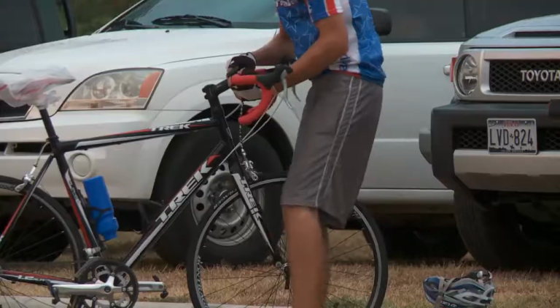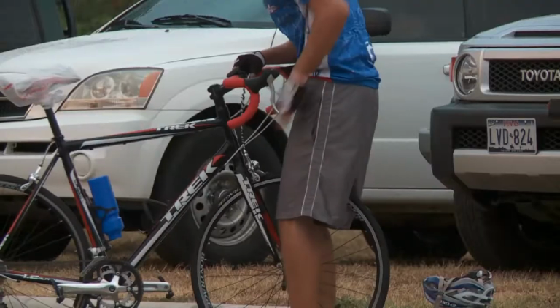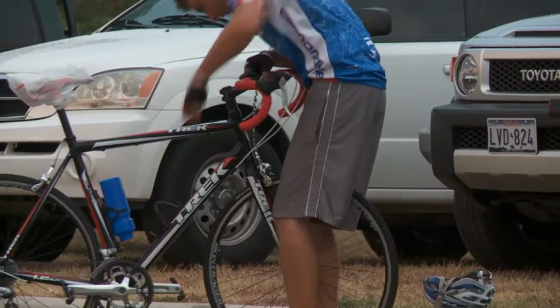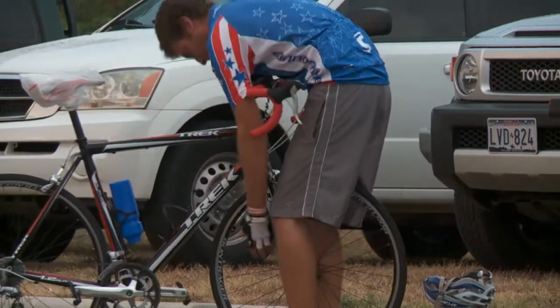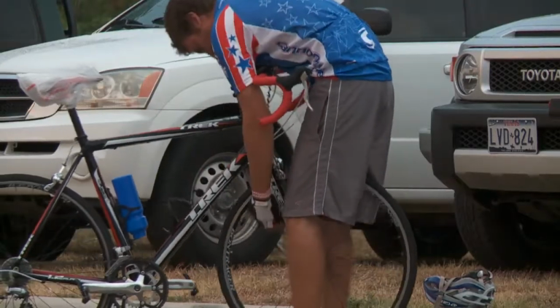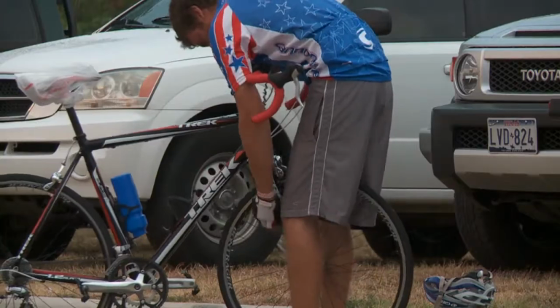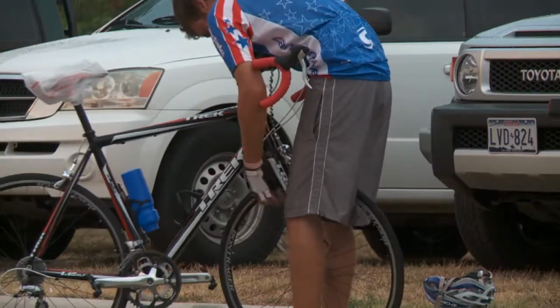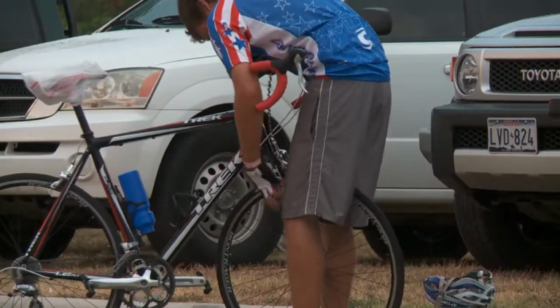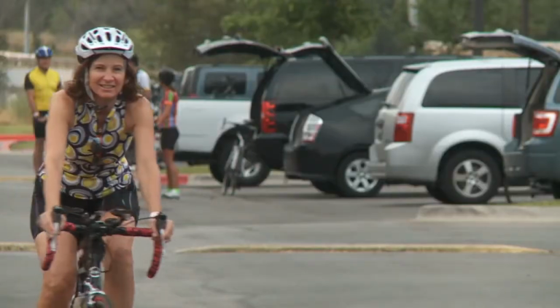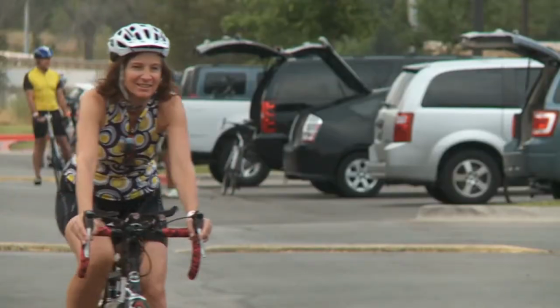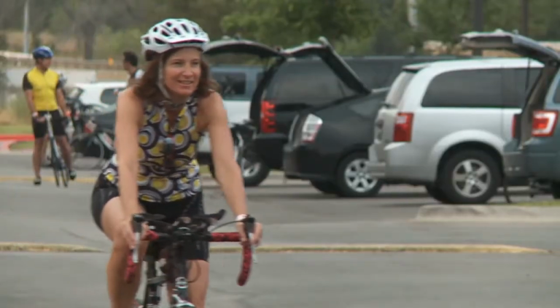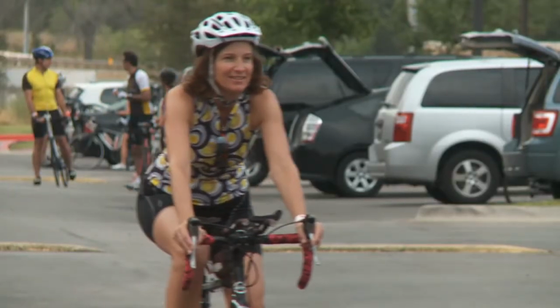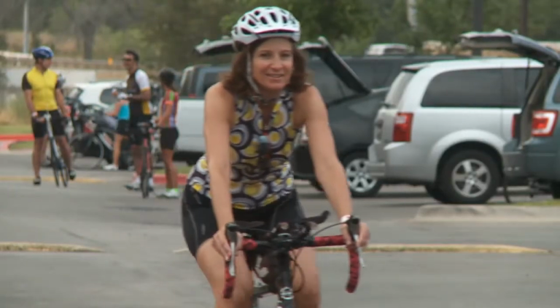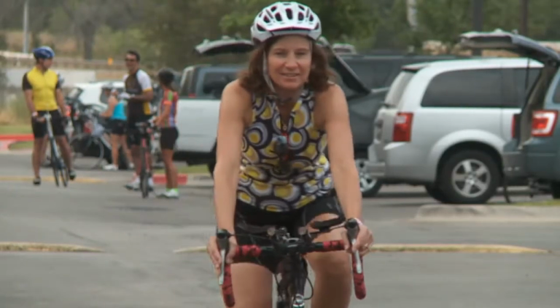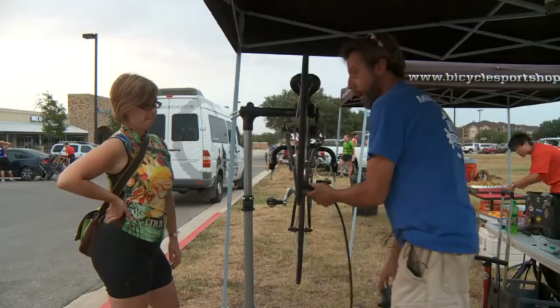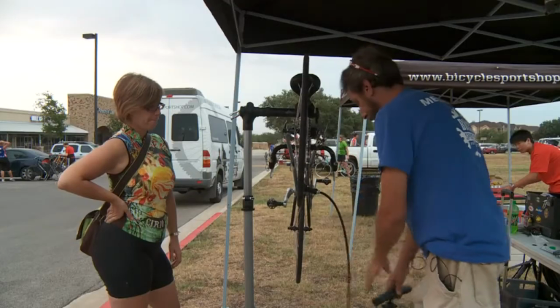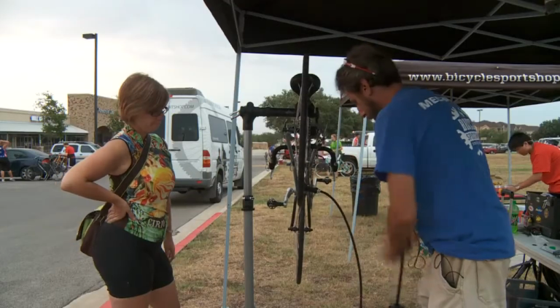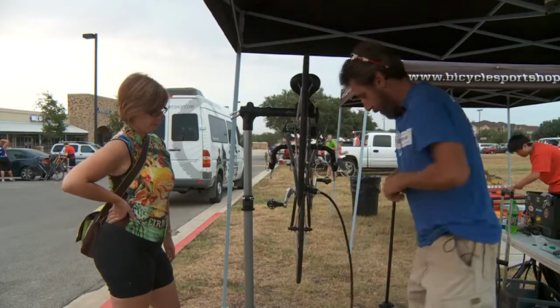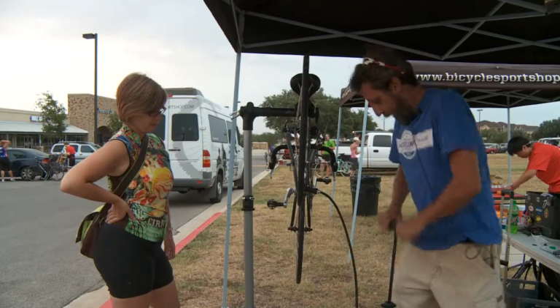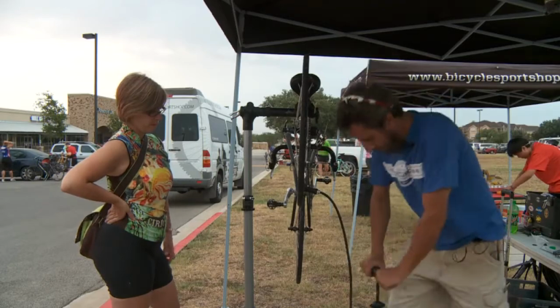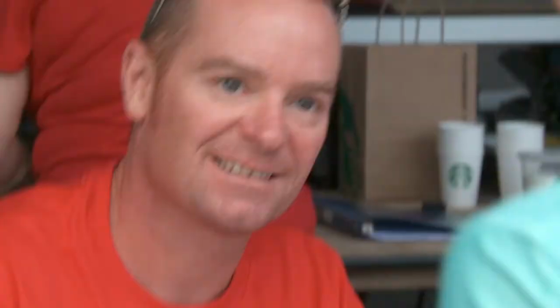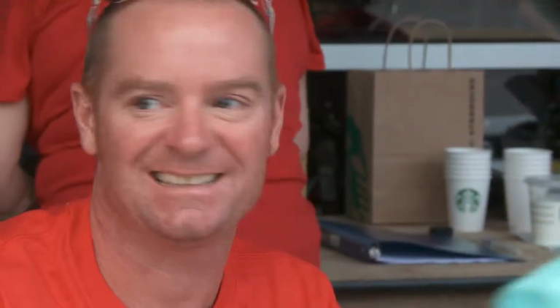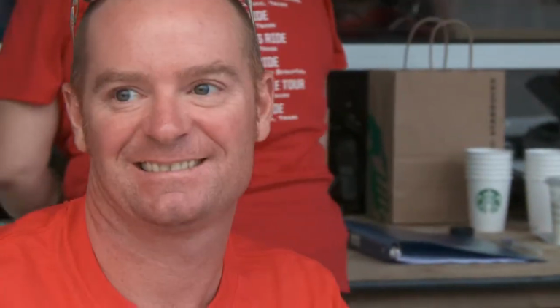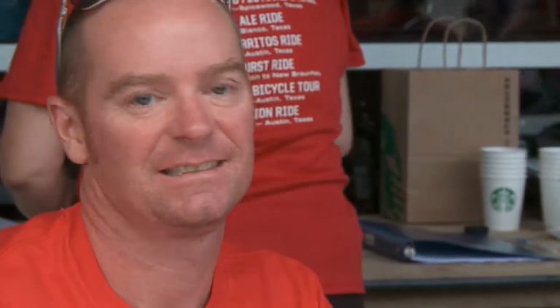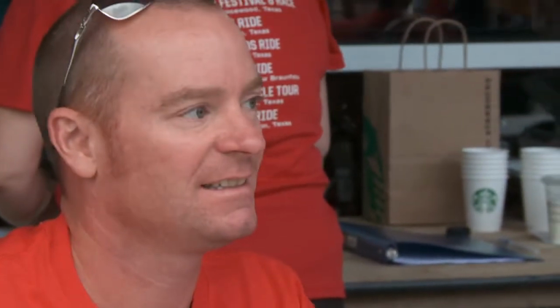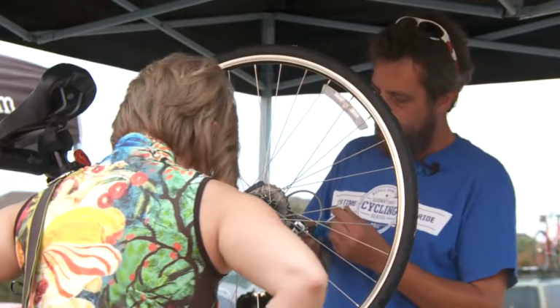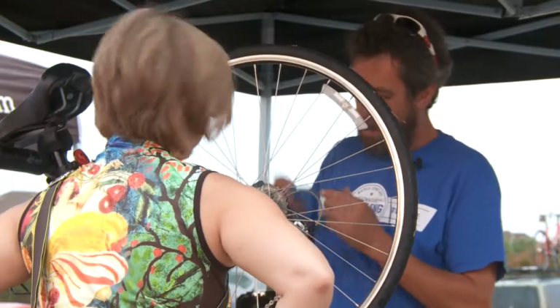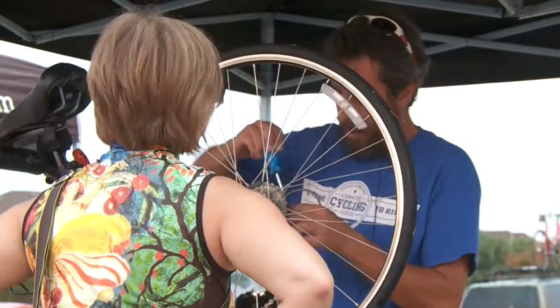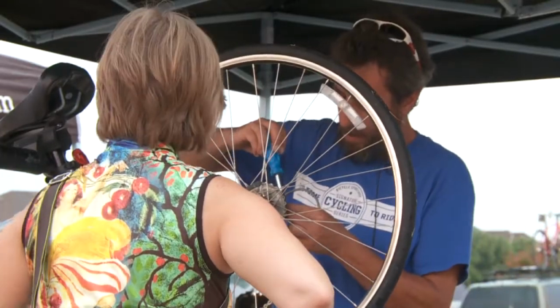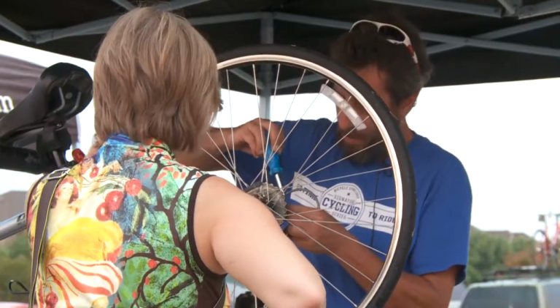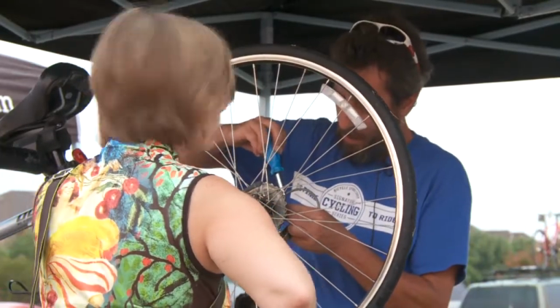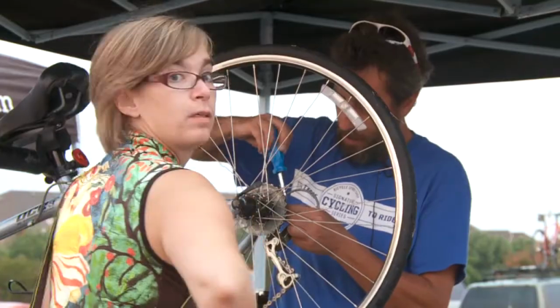If you need help for any reason with your bicycle, hydration, whatever it is, look around. We have volunteers in blue t-shirts or red t-shirts and they're ready to step up and help you with whatever your needs are.